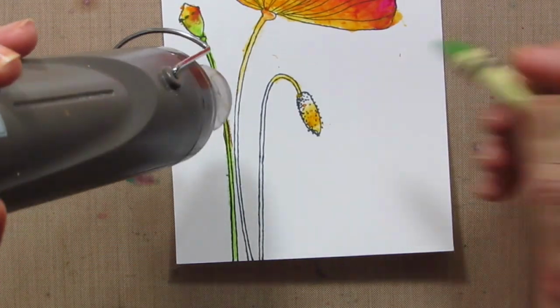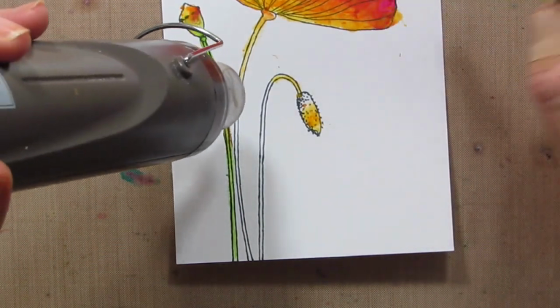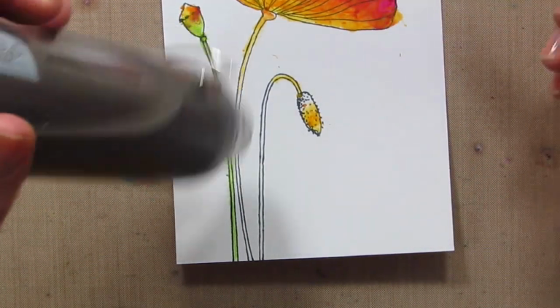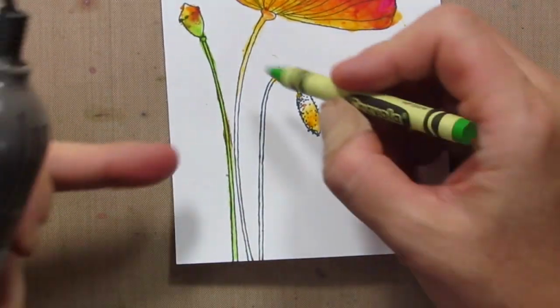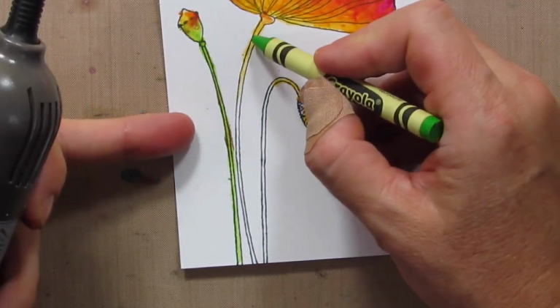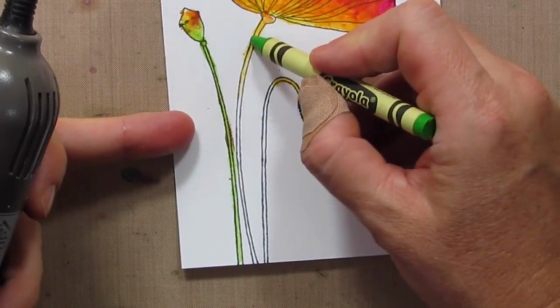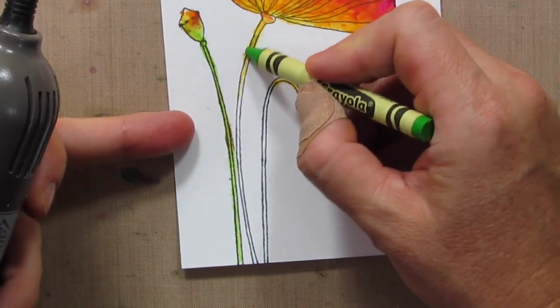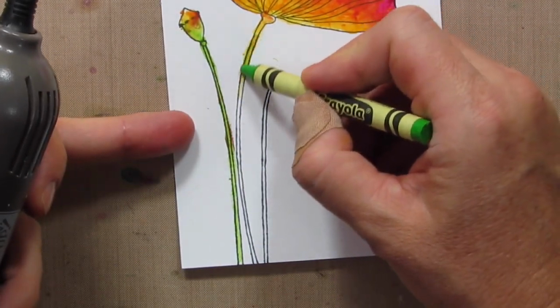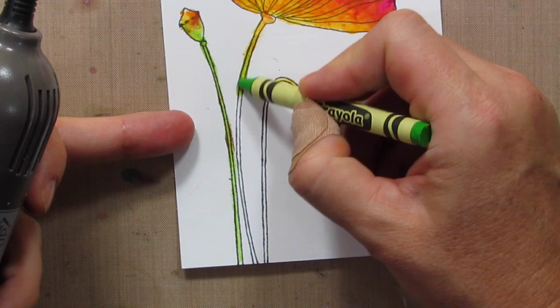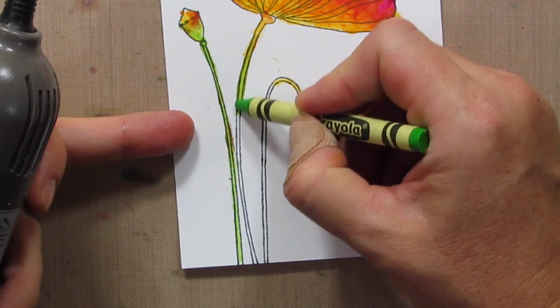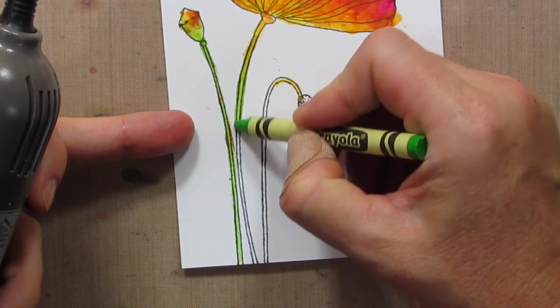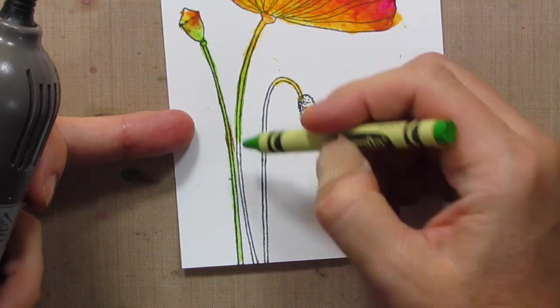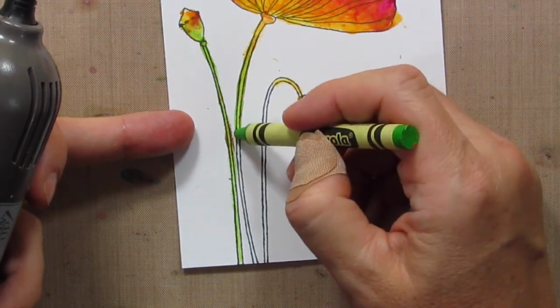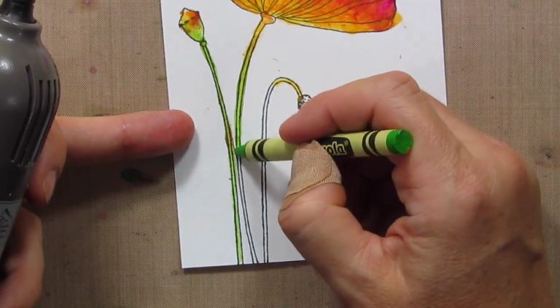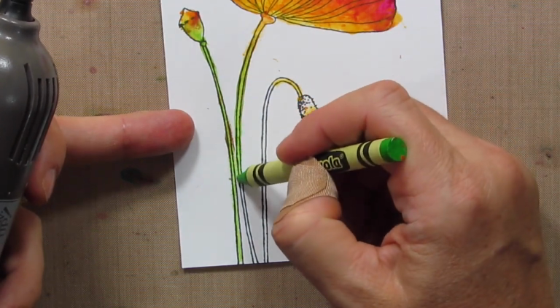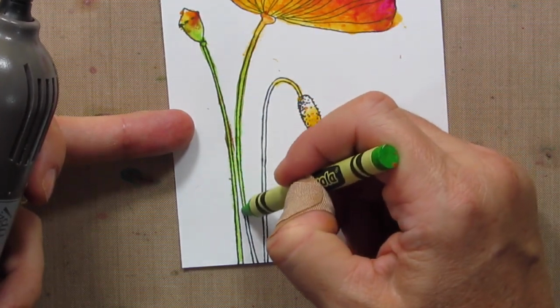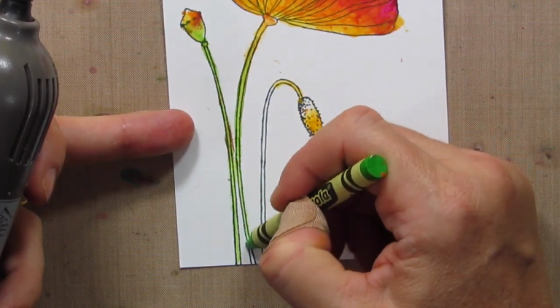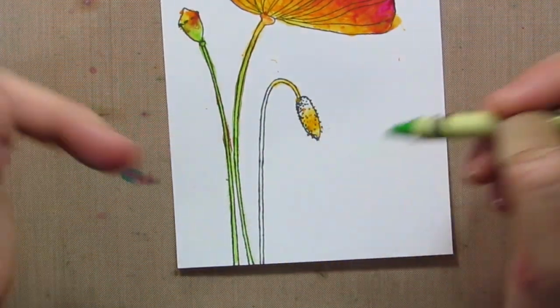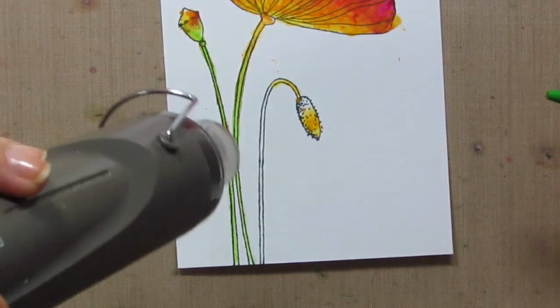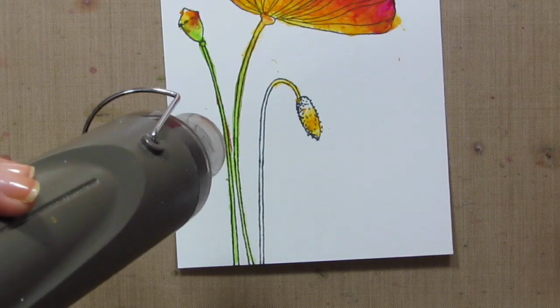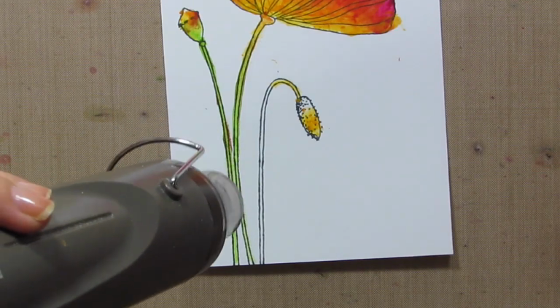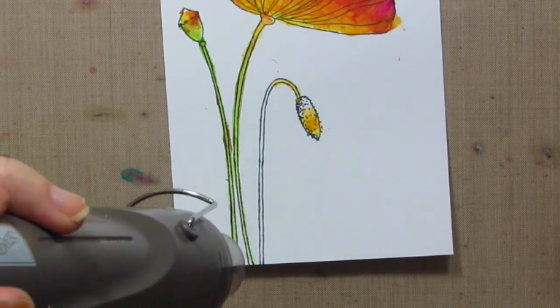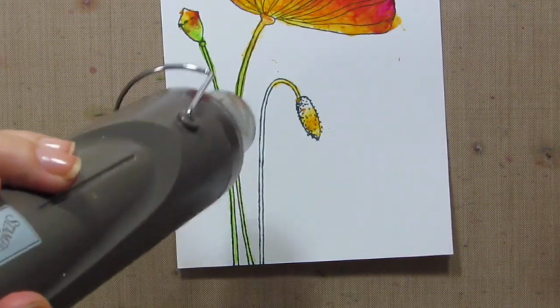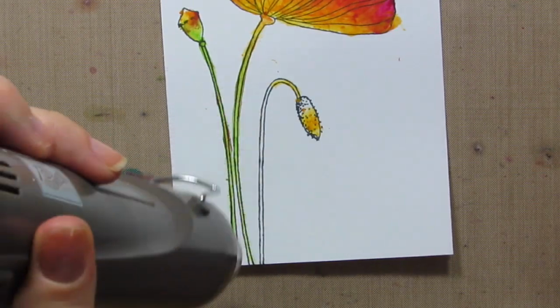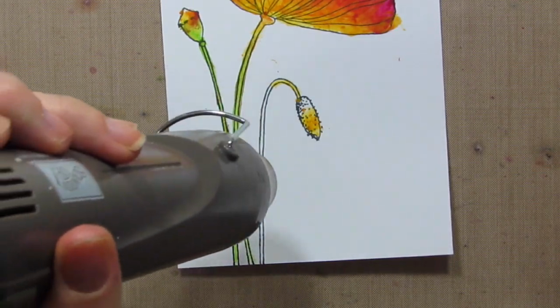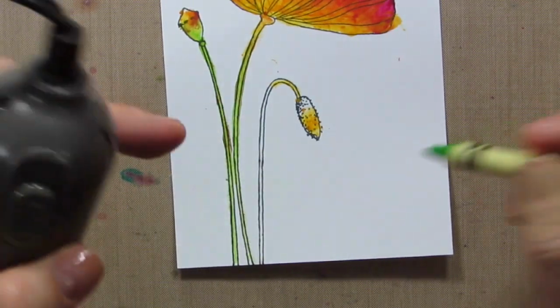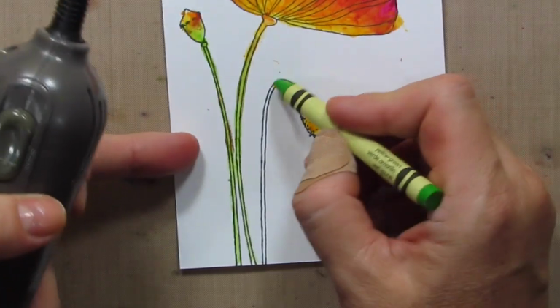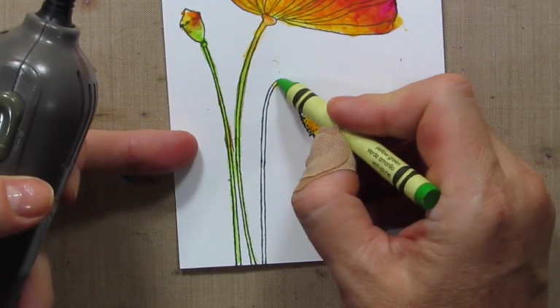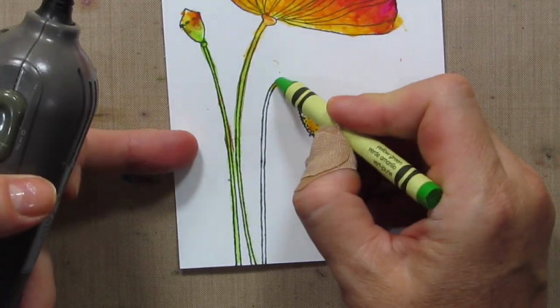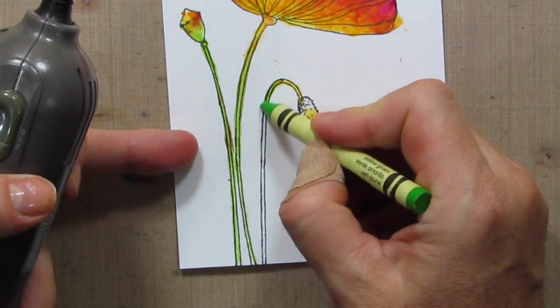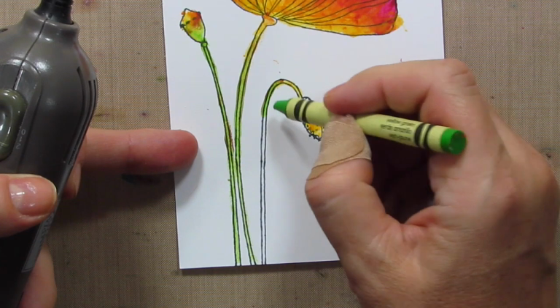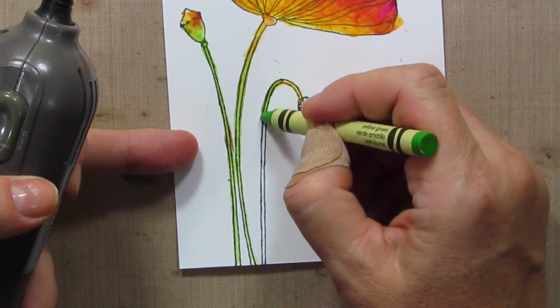When Allison was doing furs, I think she was getting the paper hot and not so much the crayon, and I was doing a lot of getting the crayon hot — and that's why I got so much wax and pigment on my paper.